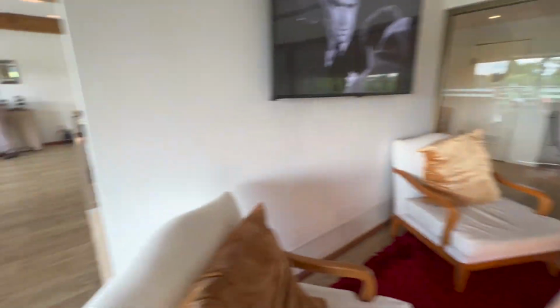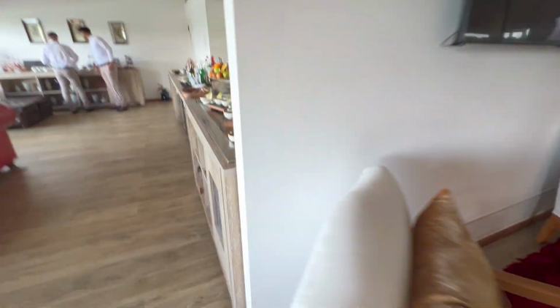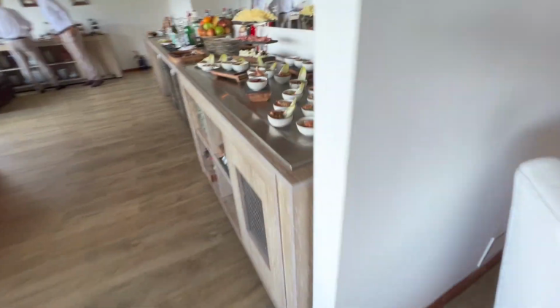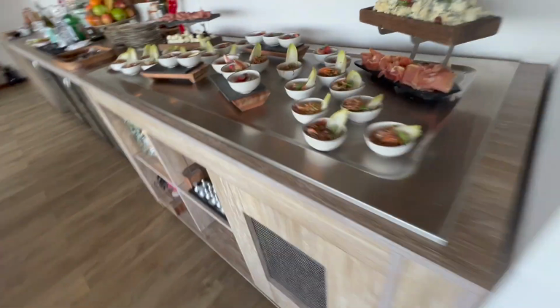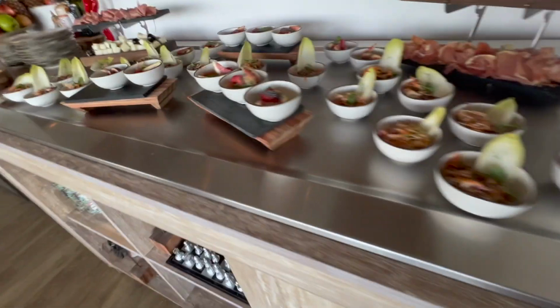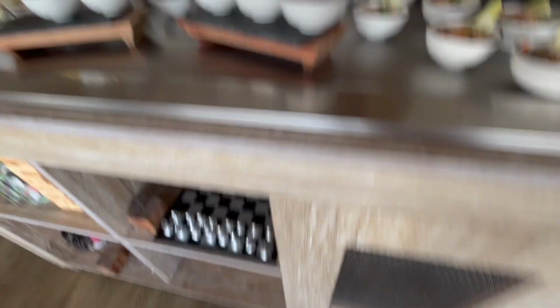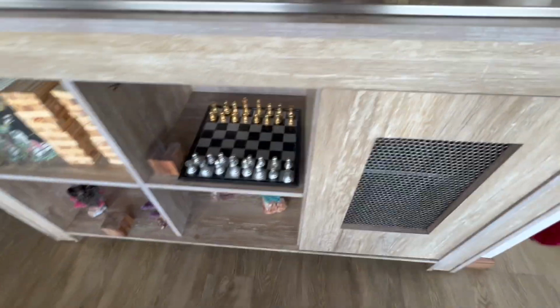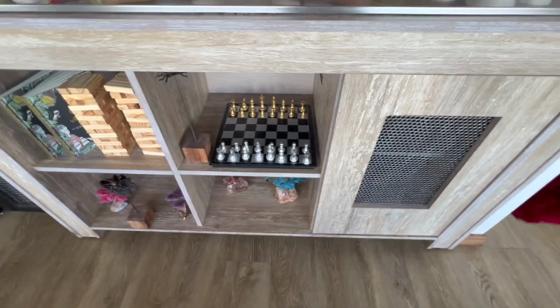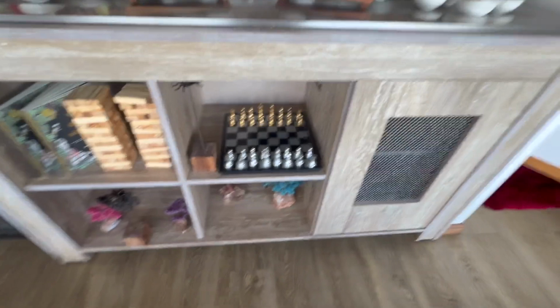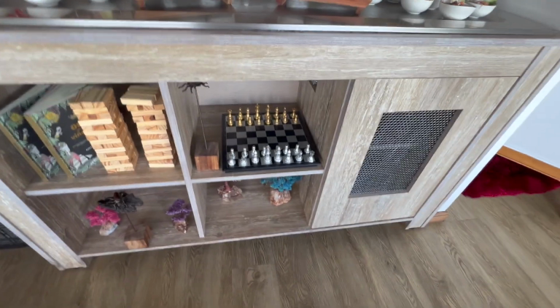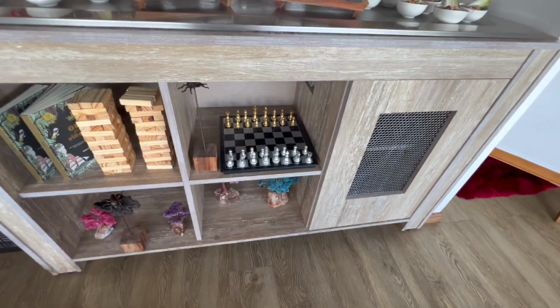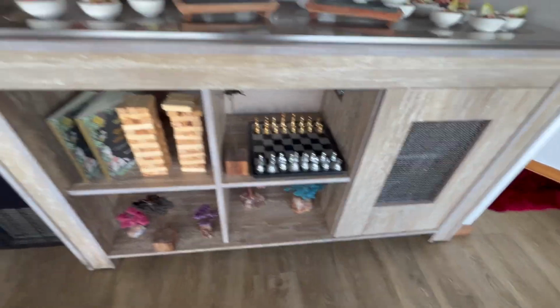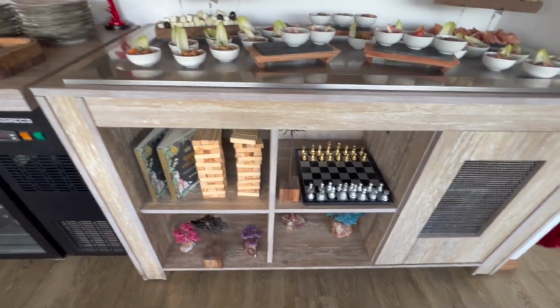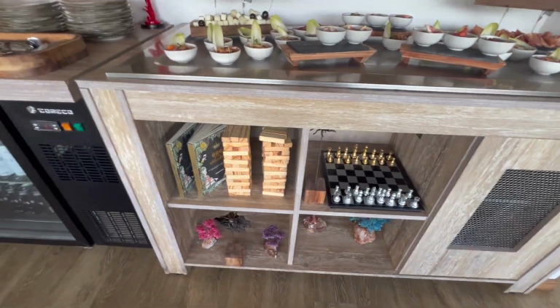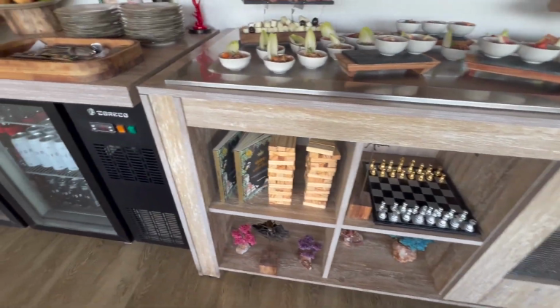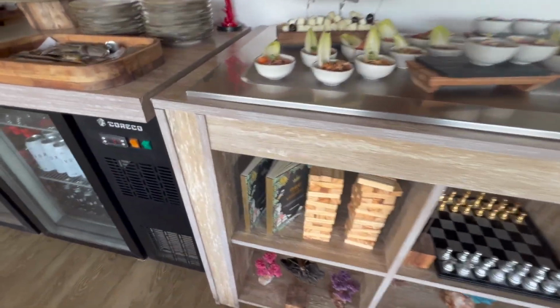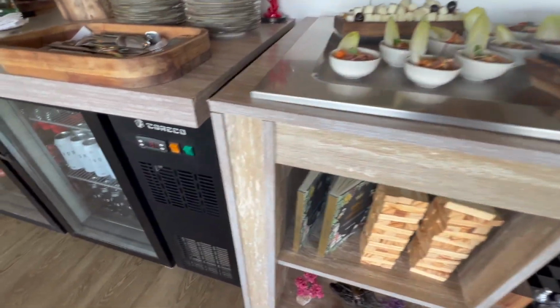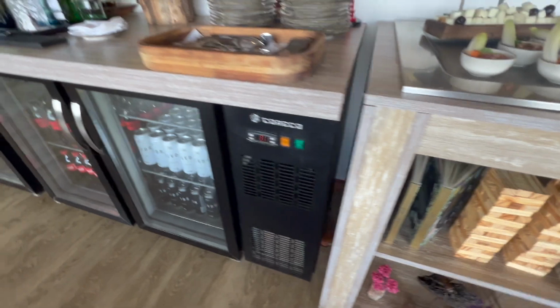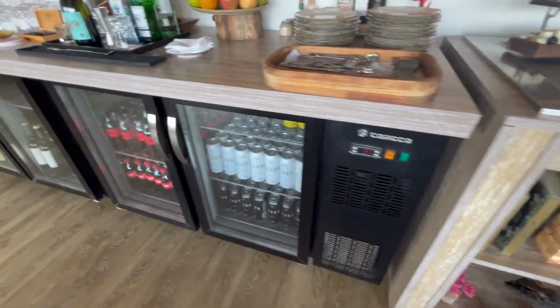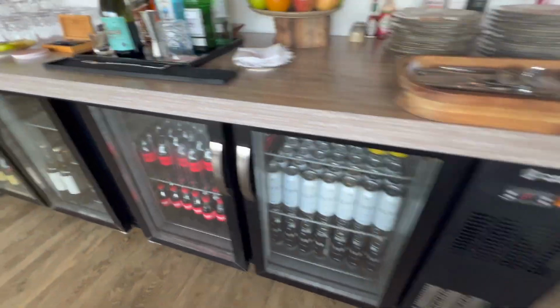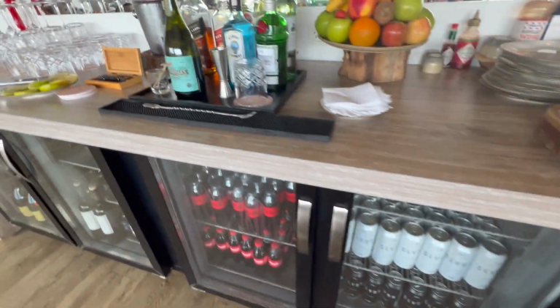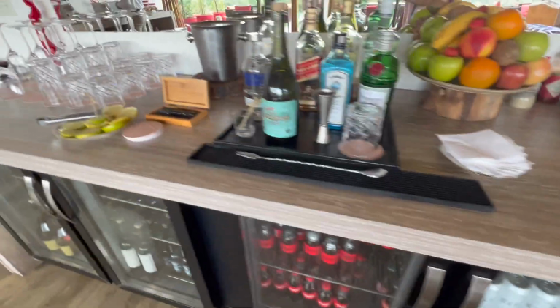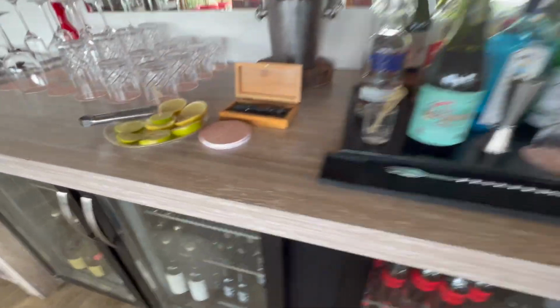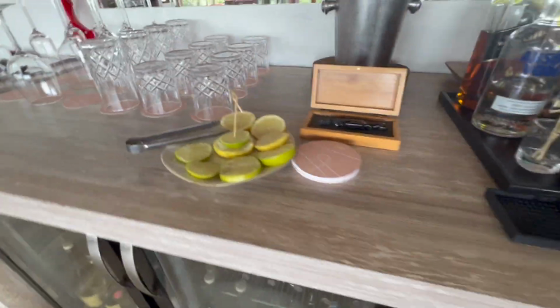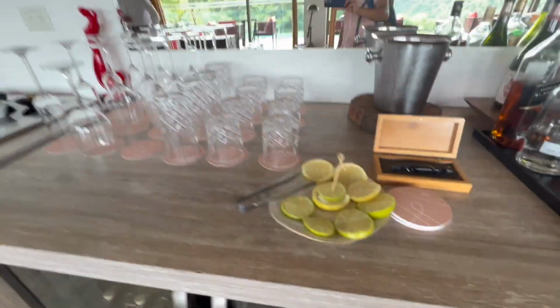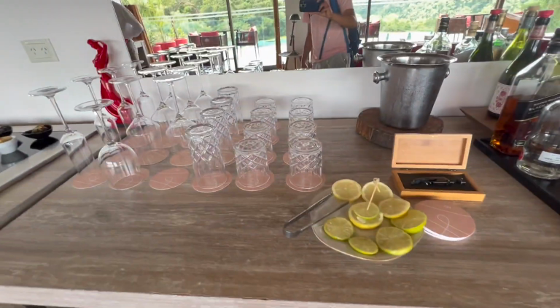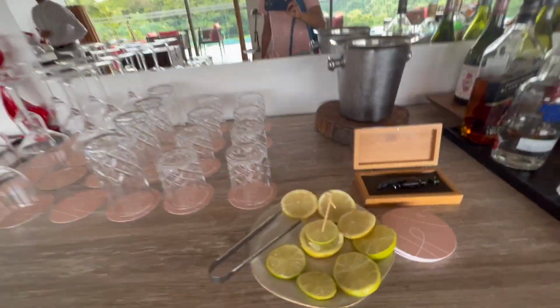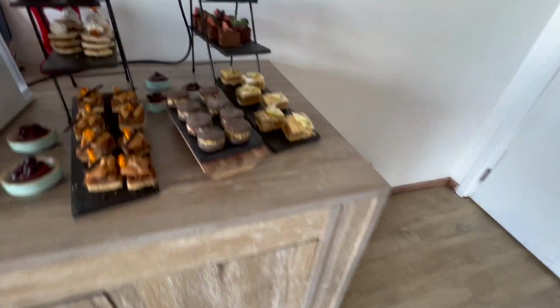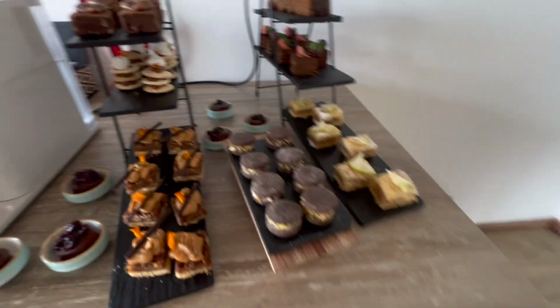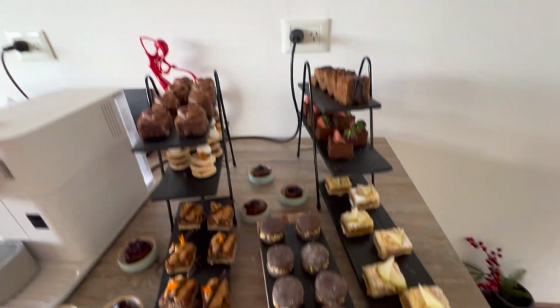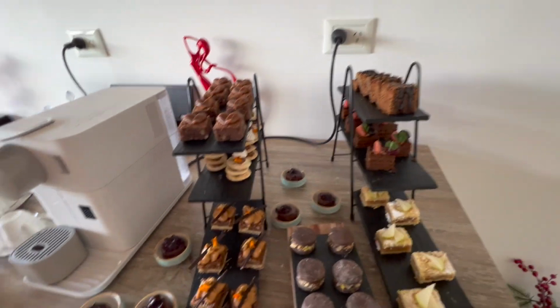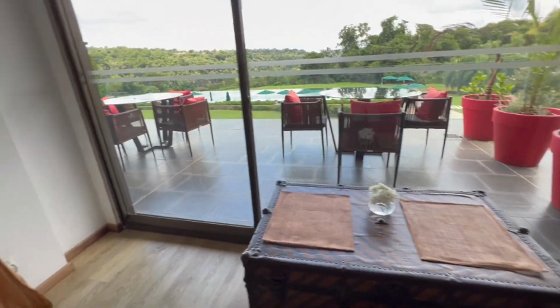I appreciate the cozy ambiance, as there's a lot to do here. You'll find board games, magazines, a snack selection including desserts and fruit, and there's also a drink selection as well. Overall, it's a pretty cool space.